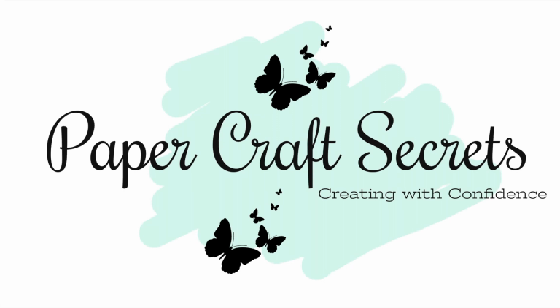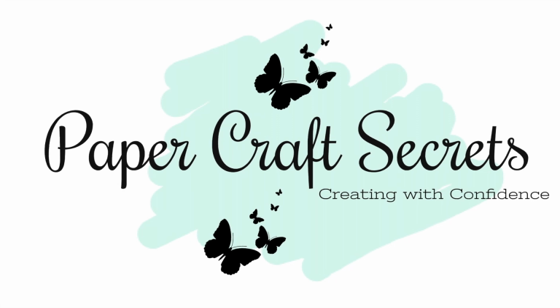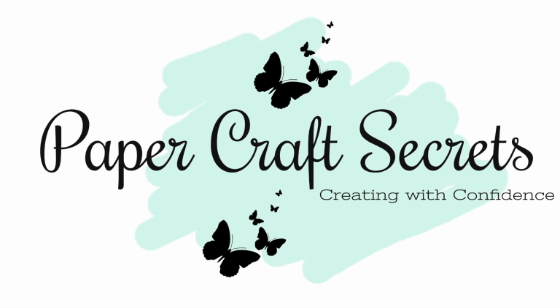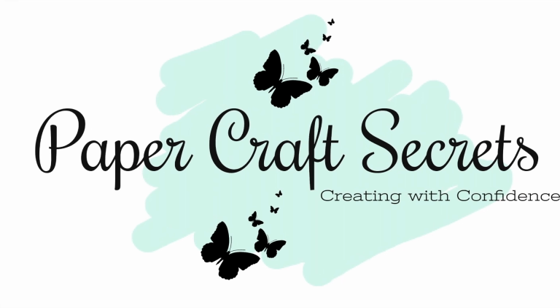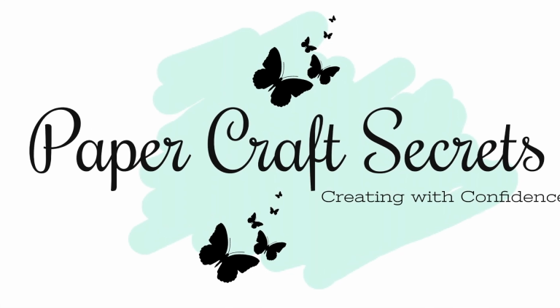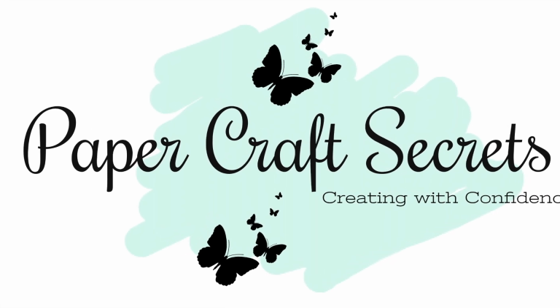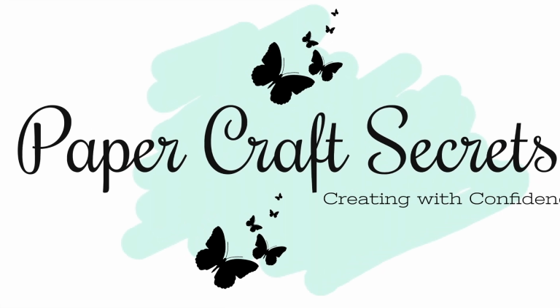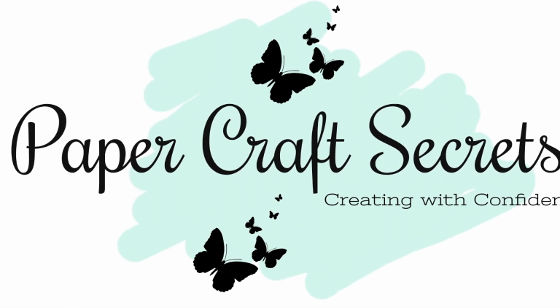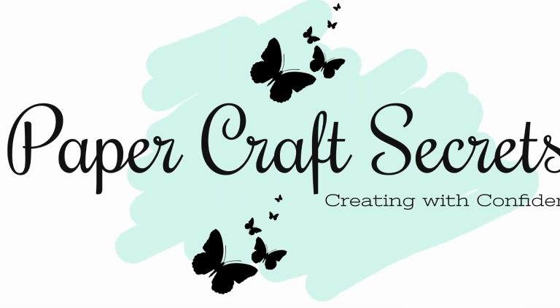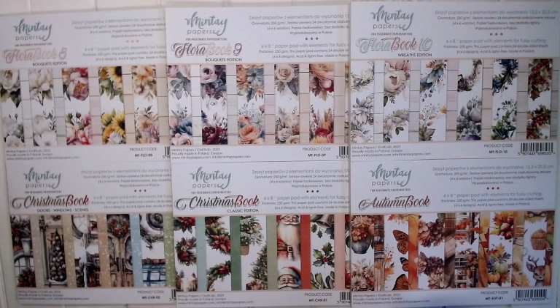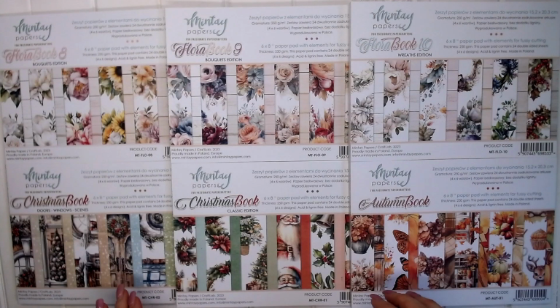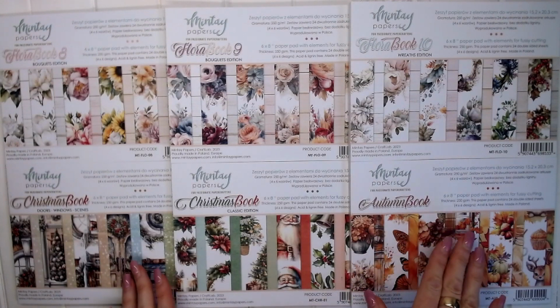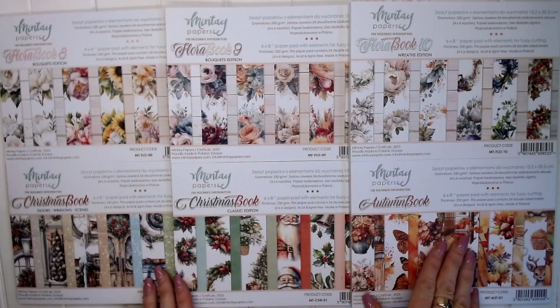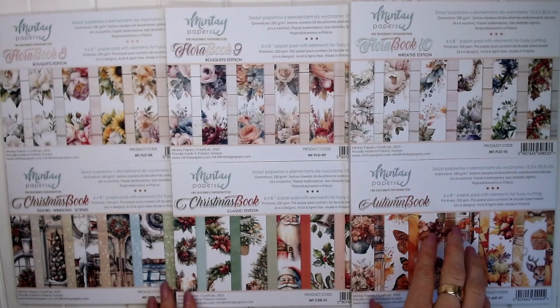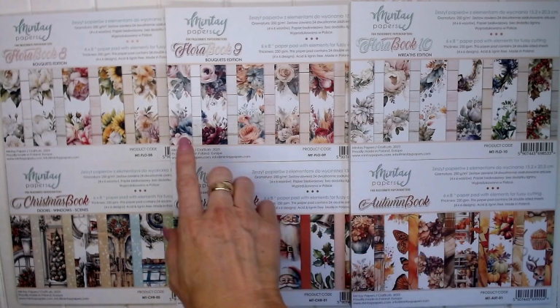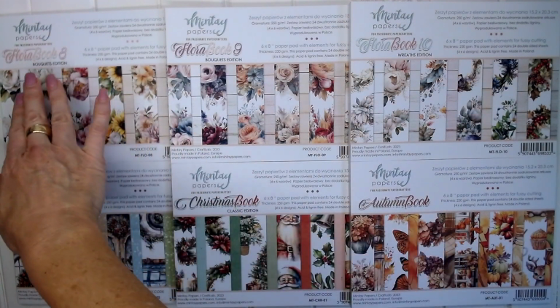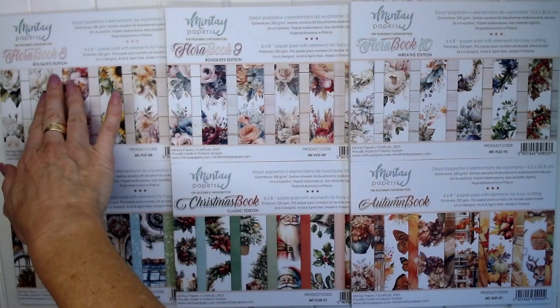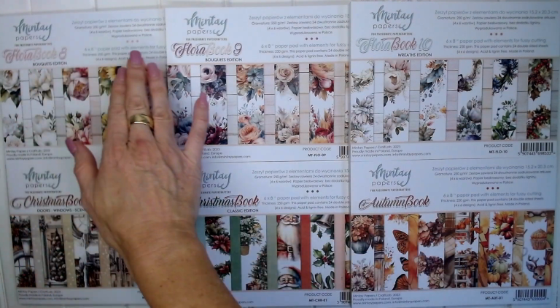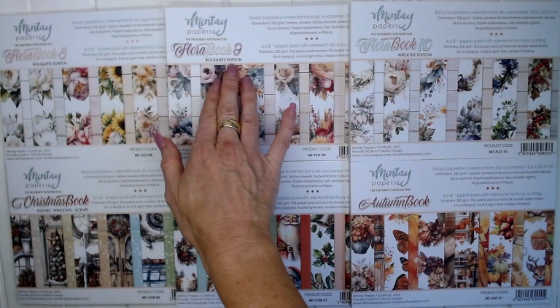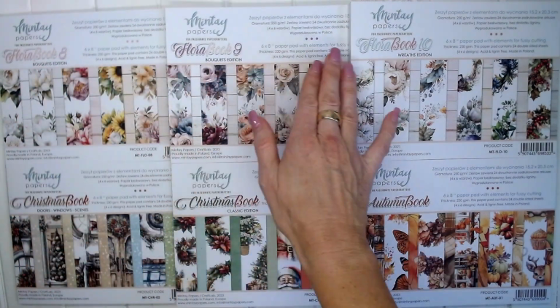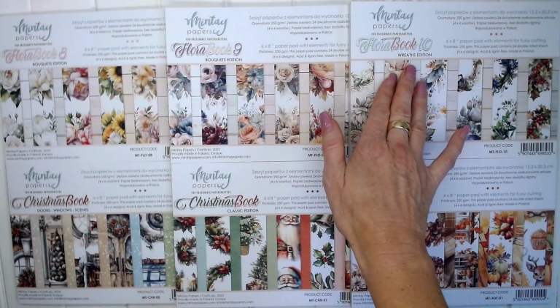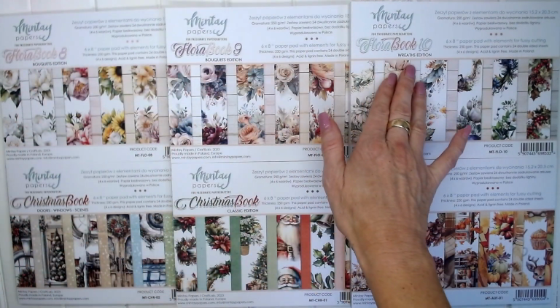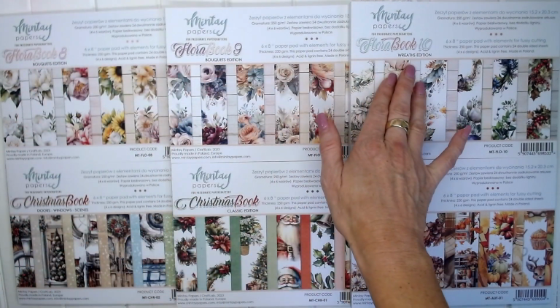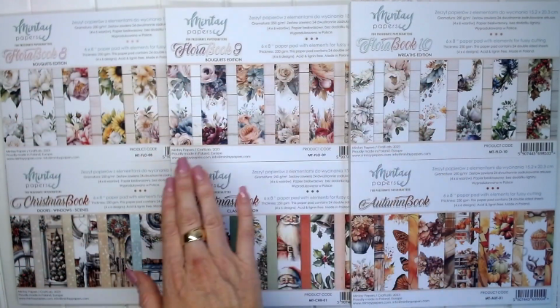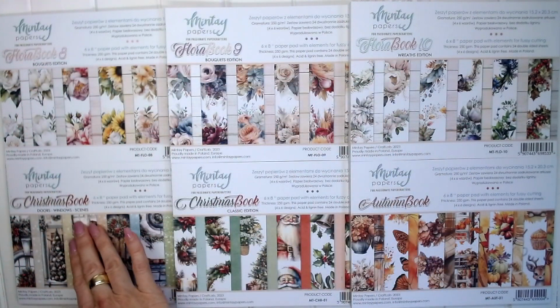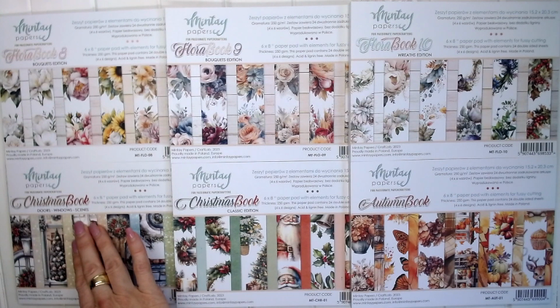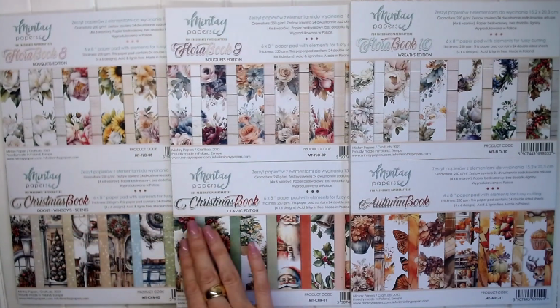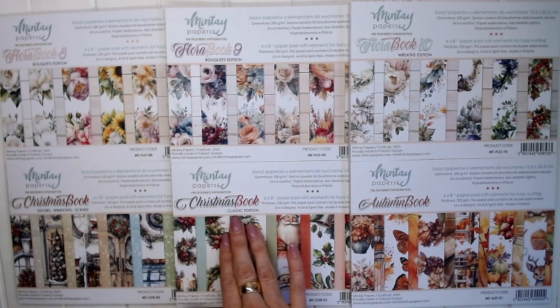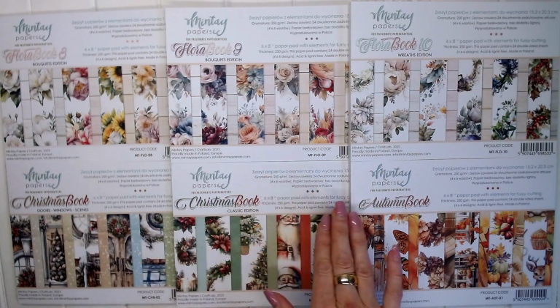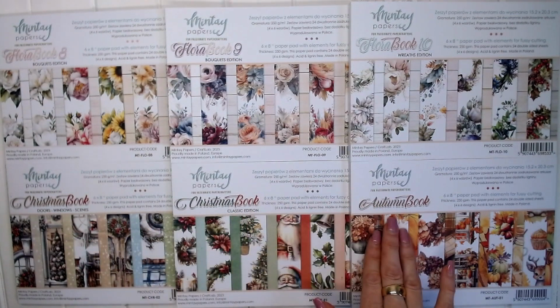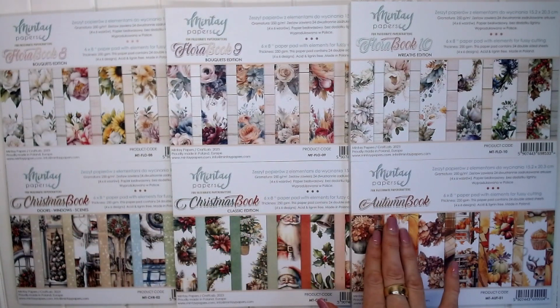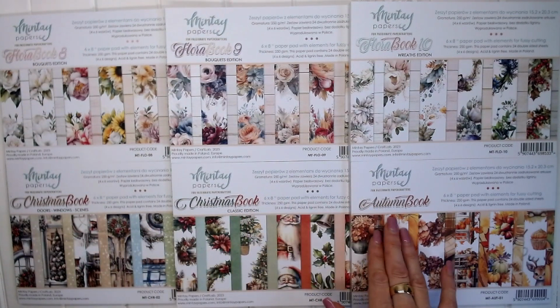Hi, I'm Alyssia and welcome to my channel Papercraft Secrets. Today I'm sharing six new gorgeous Mint Hay Papers books that have been released this year.